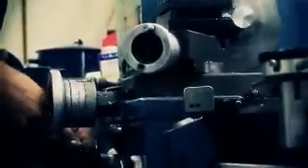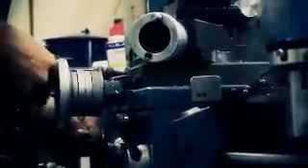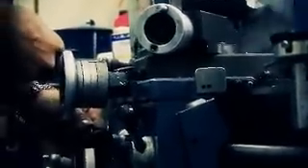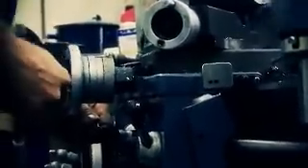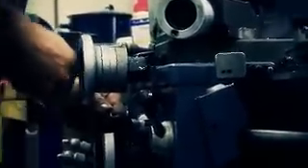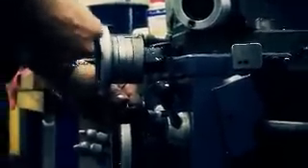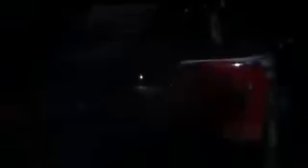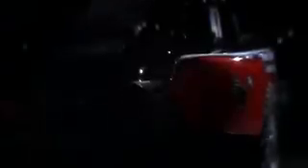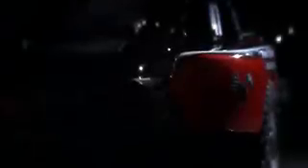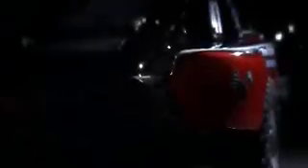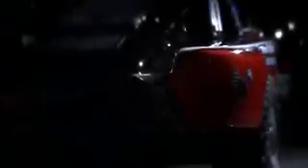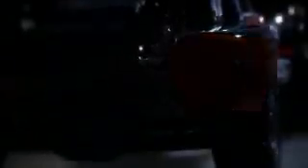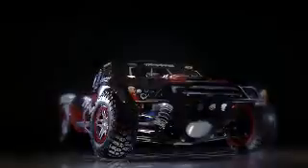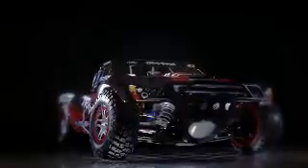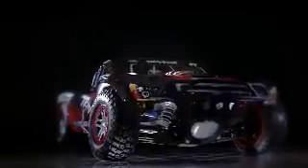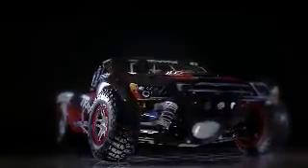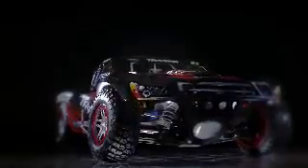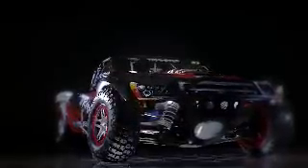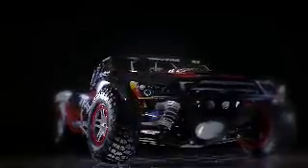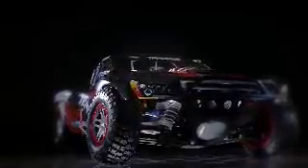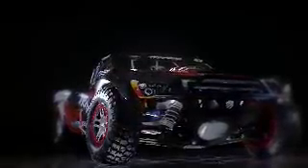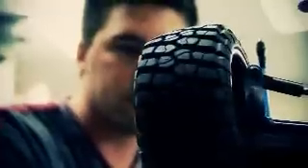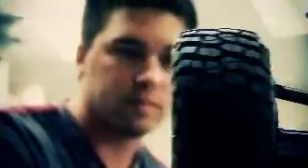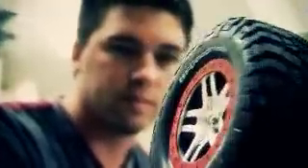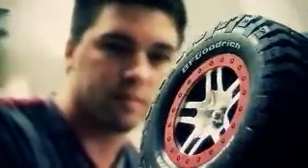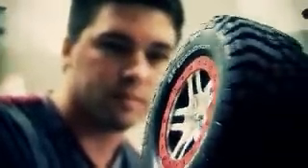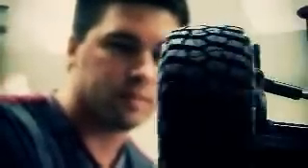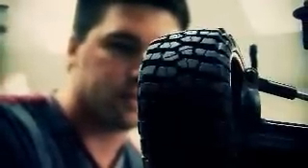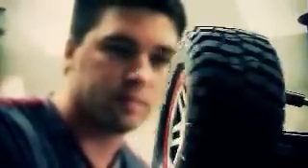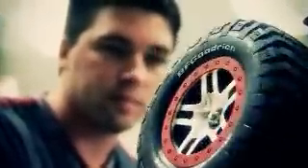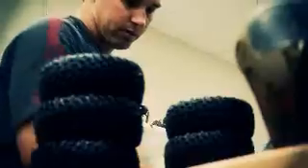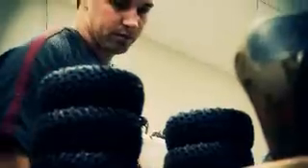There were a lot of different parts that we married together and it really took a large team effort to make the whole thing happen. This truck was built from the beginning with the racer in mind, myself included. I'll definitely be running this at the track.